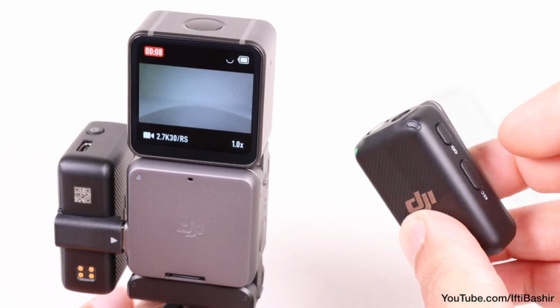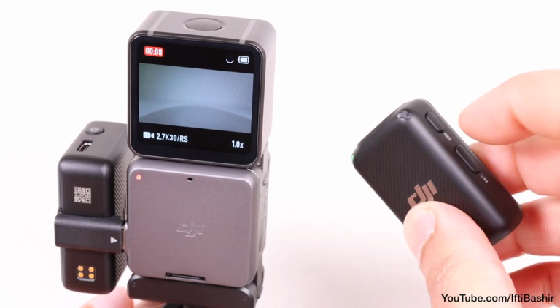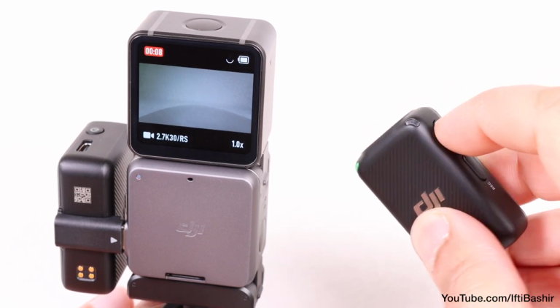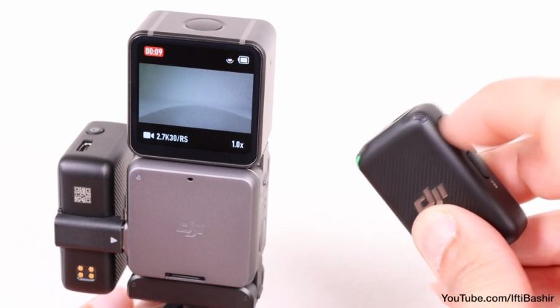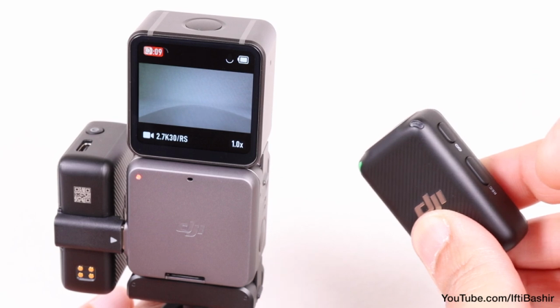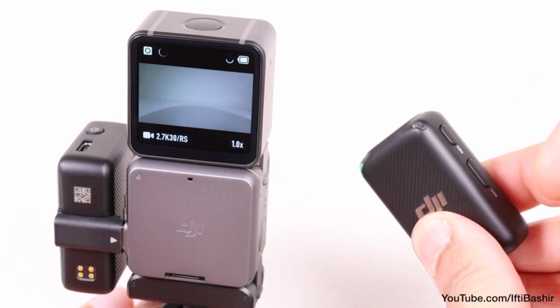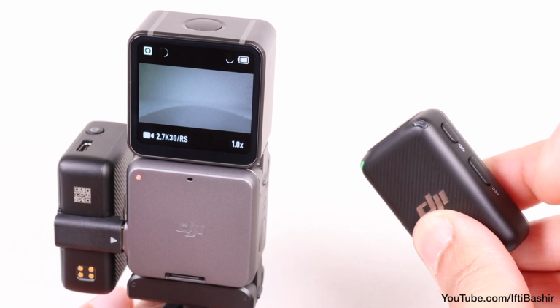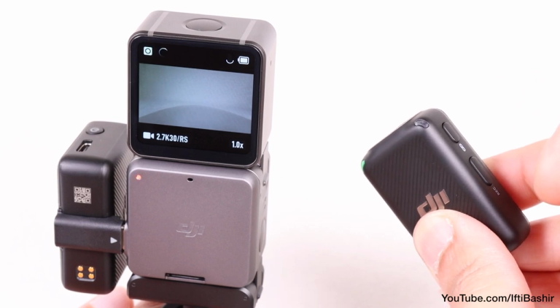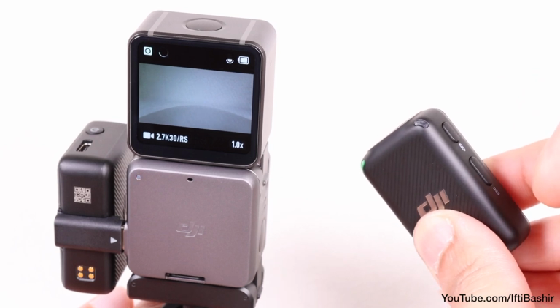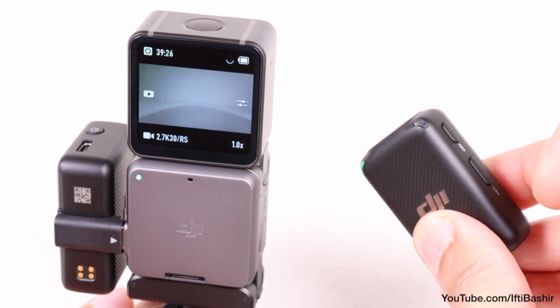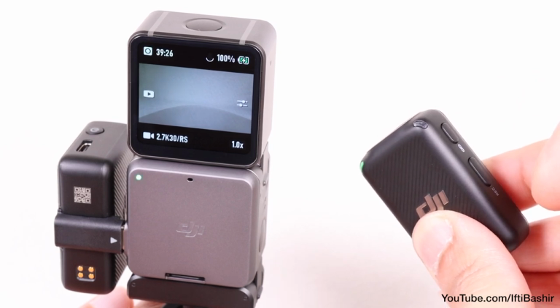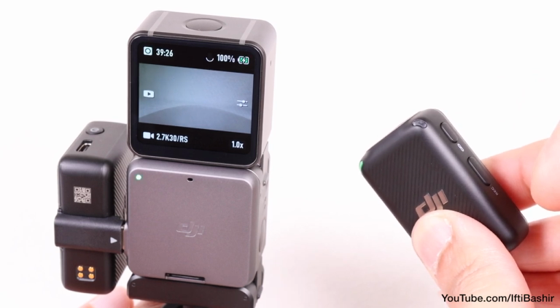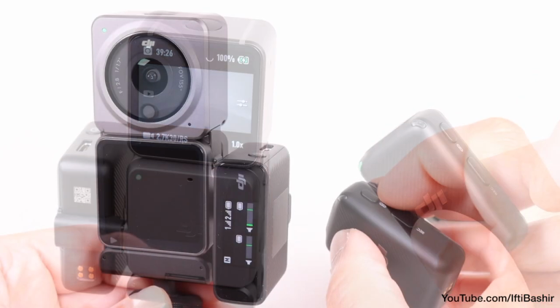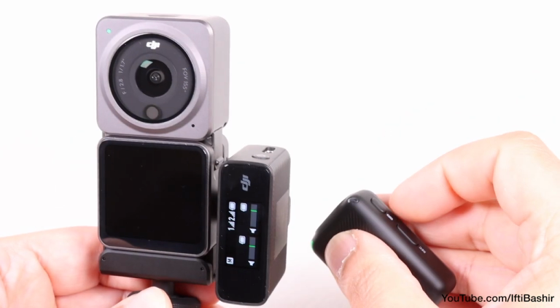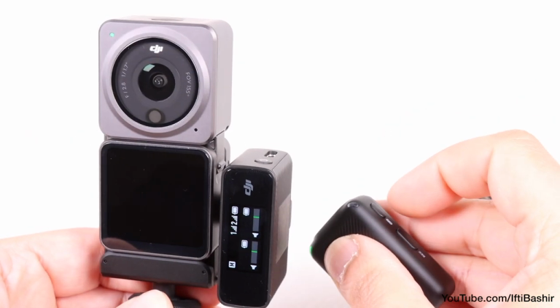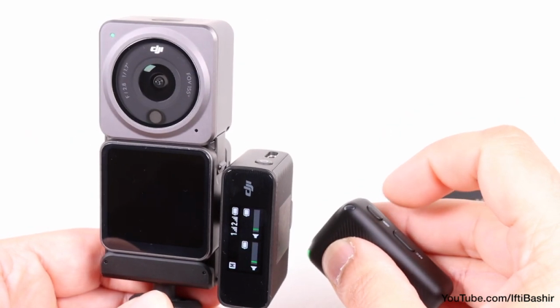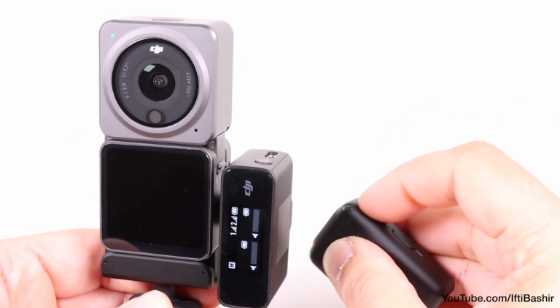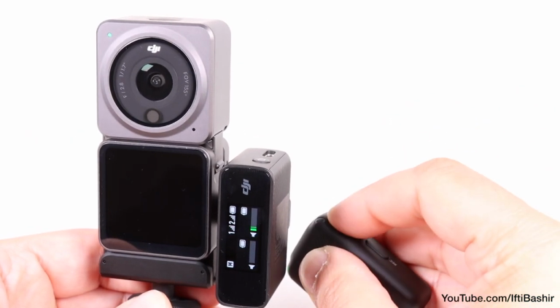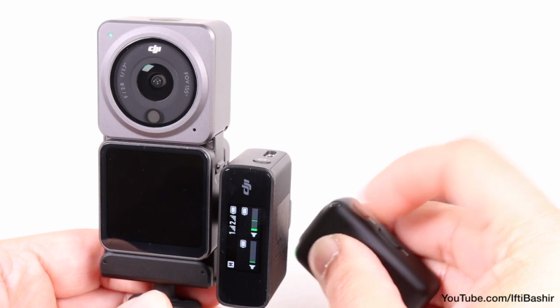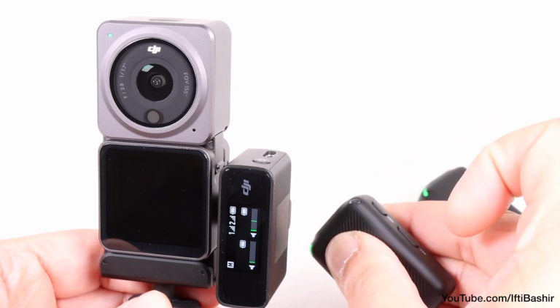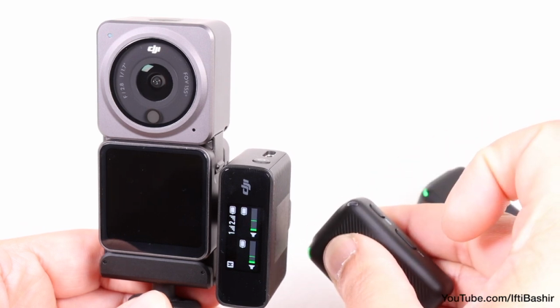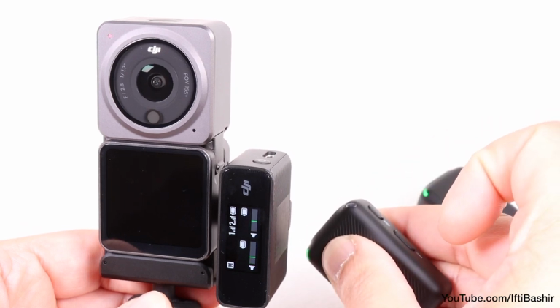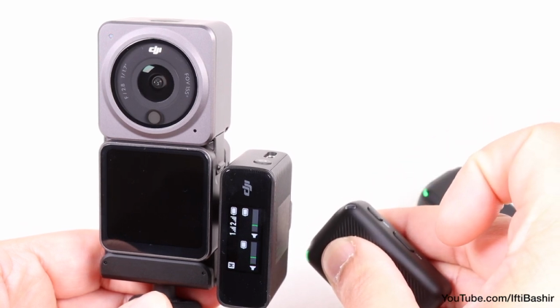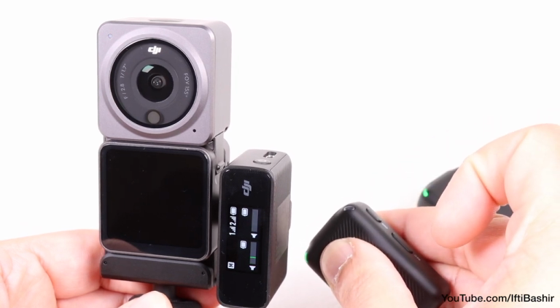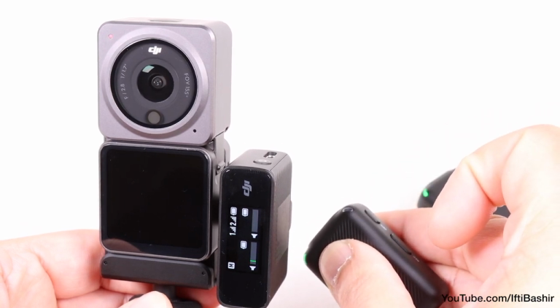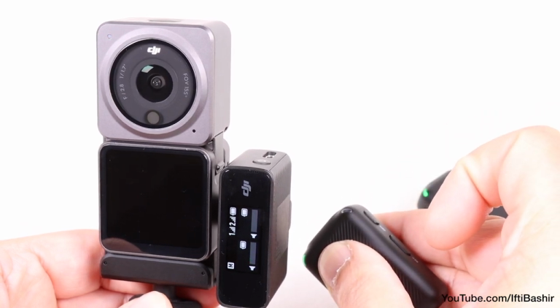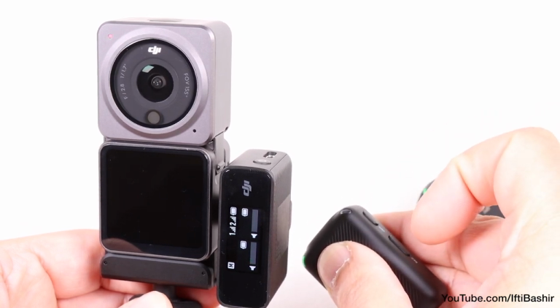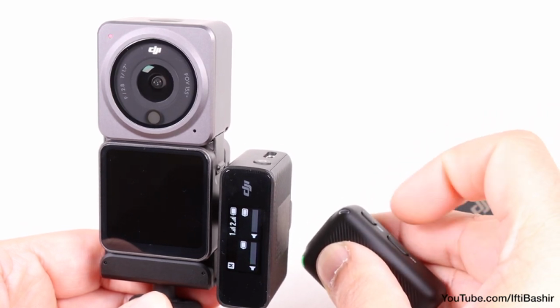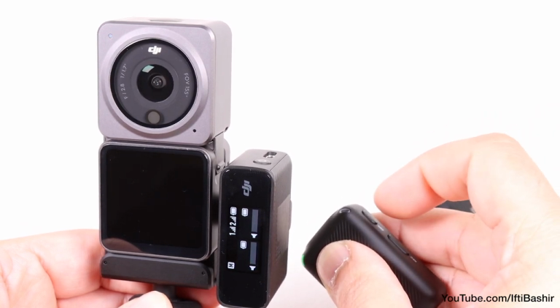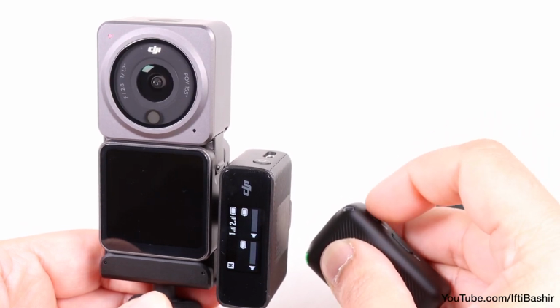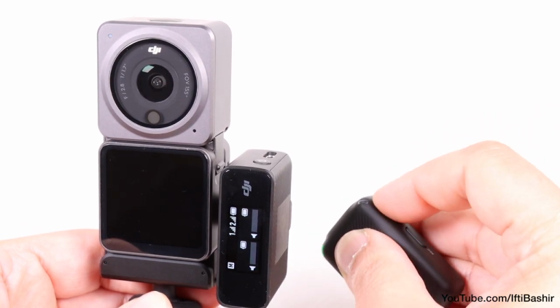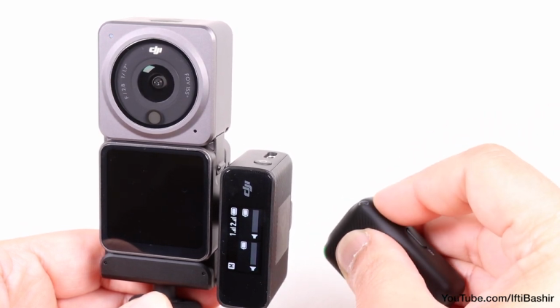You can't use it to switch modes like you can with the extension rod remote, but it's easy to attach to yourself and makes for a nice added touch in starting and stopping capture when the camera is out of reach, for instance.